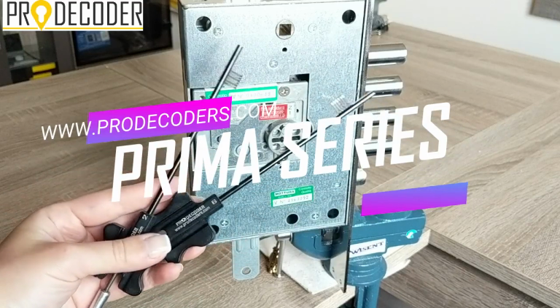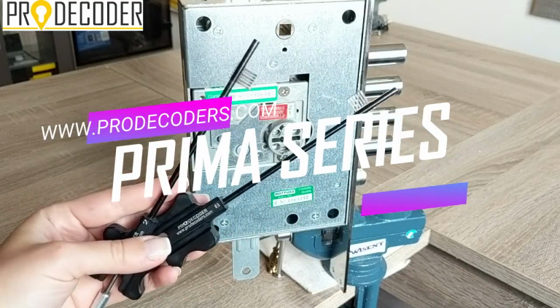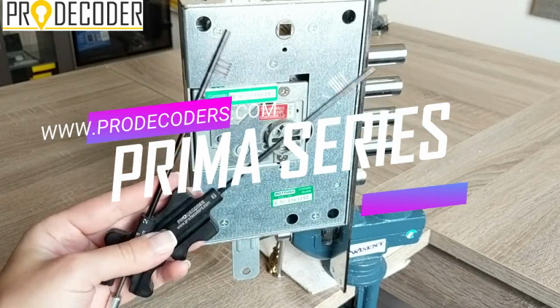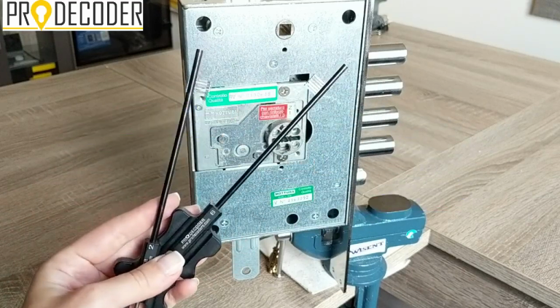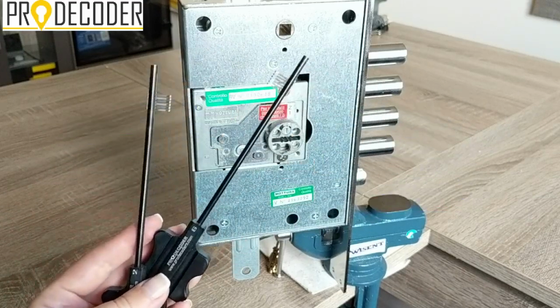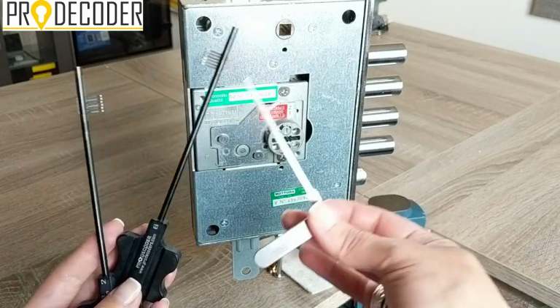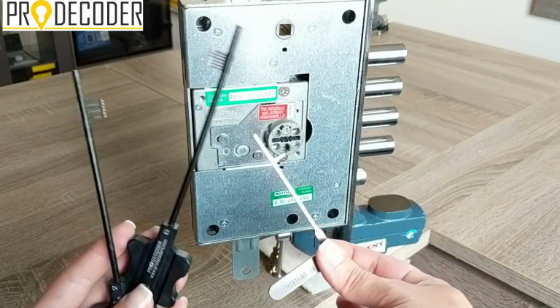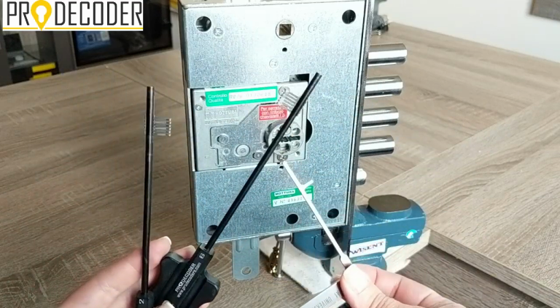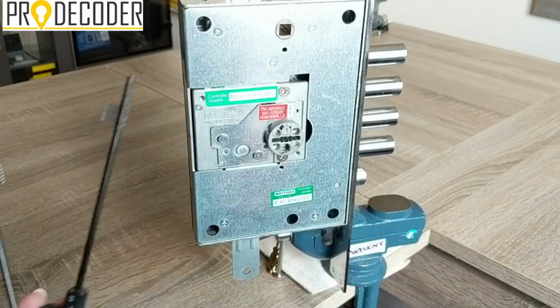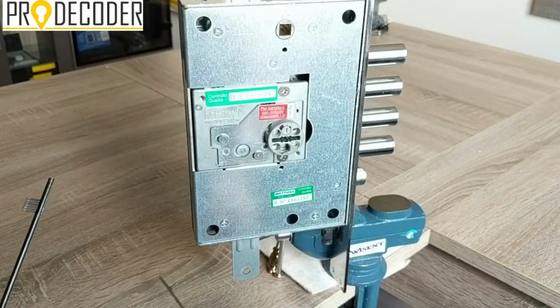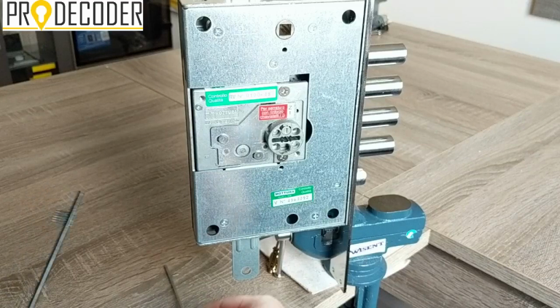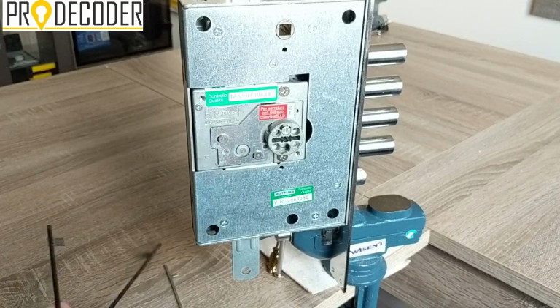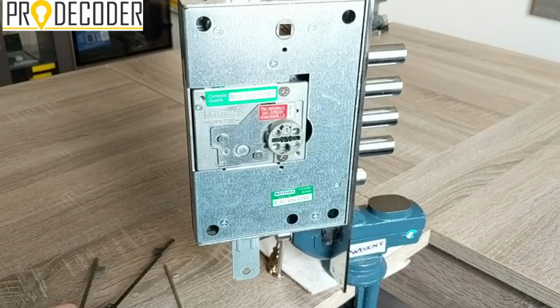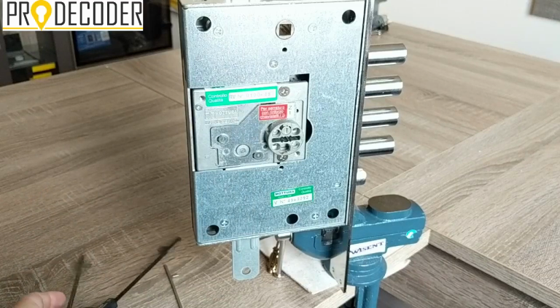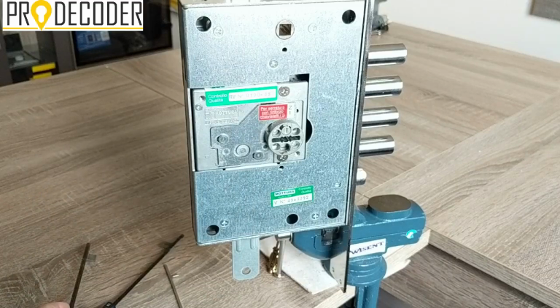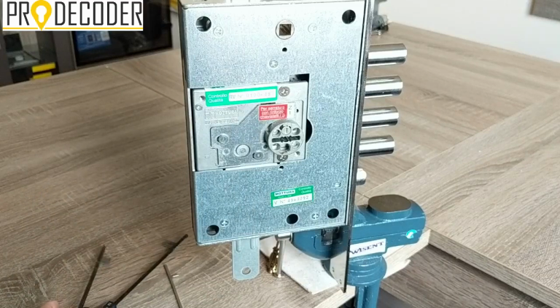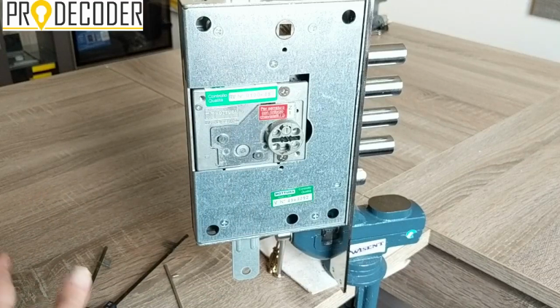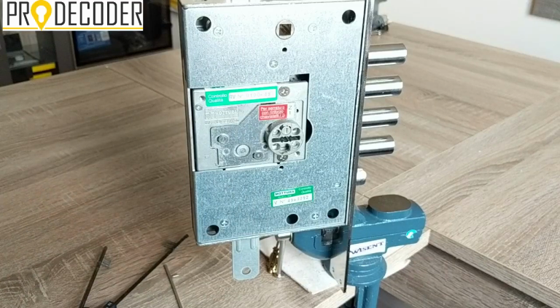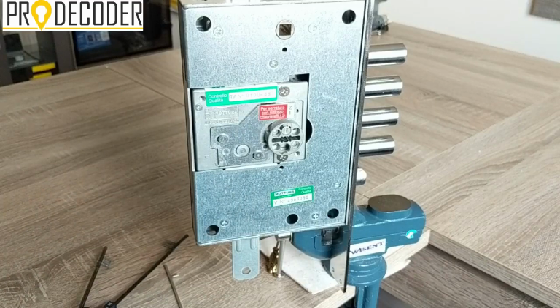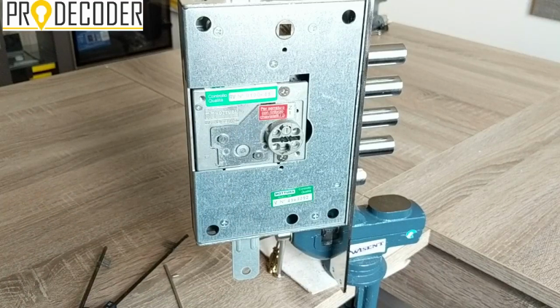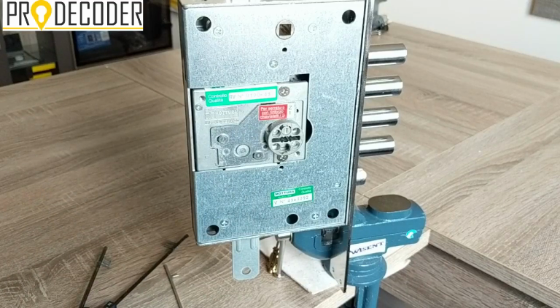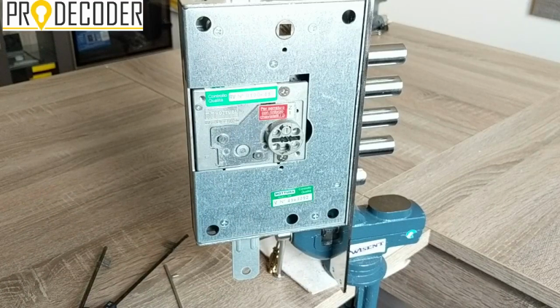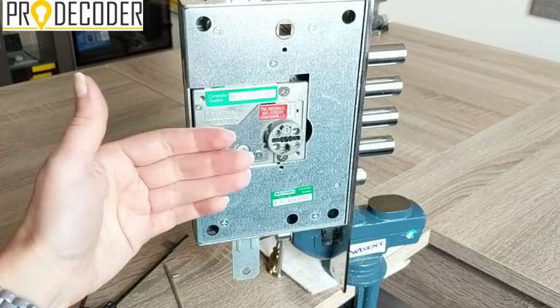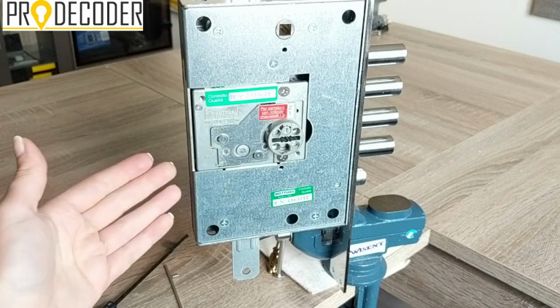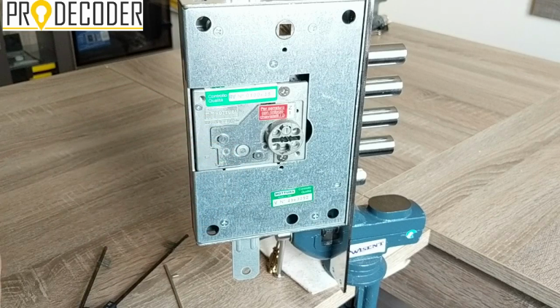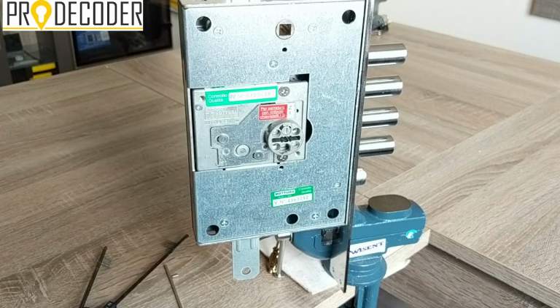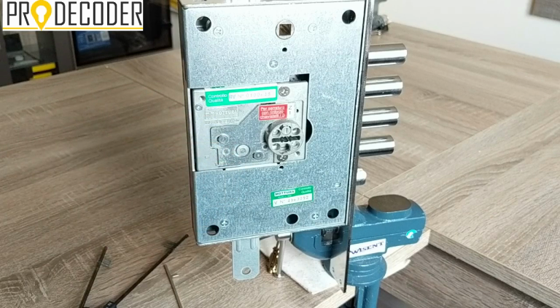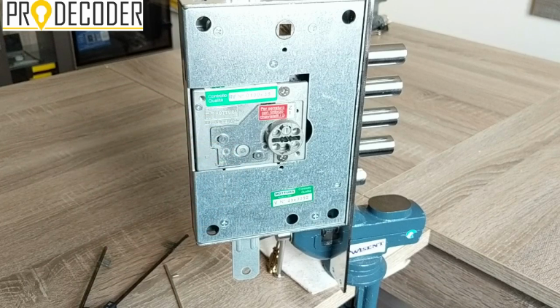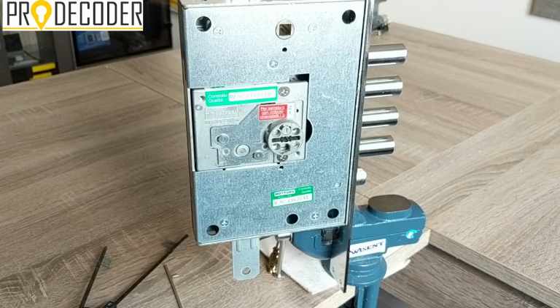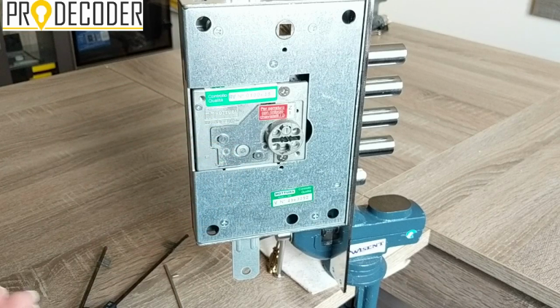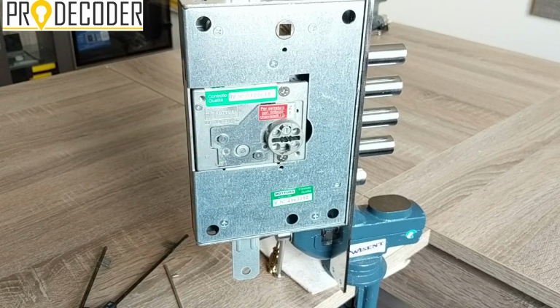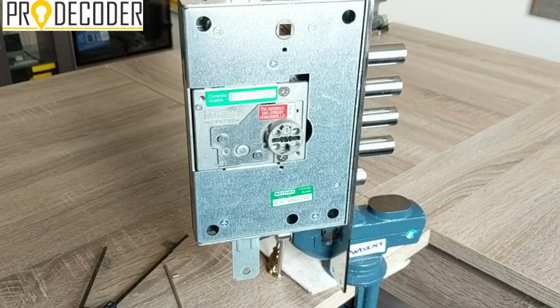This is how the kit comes to you — with two soft keys and one tension tool. Now, the first thing you need to do is realize on which side the active plates — the active six plates — are.